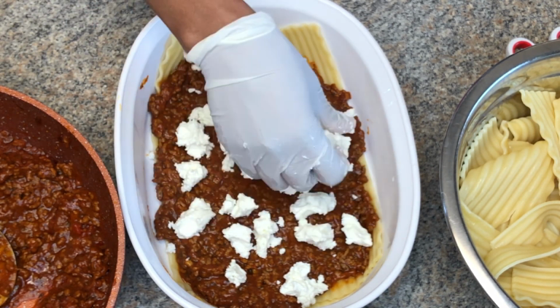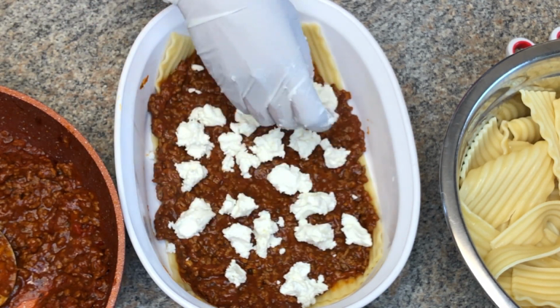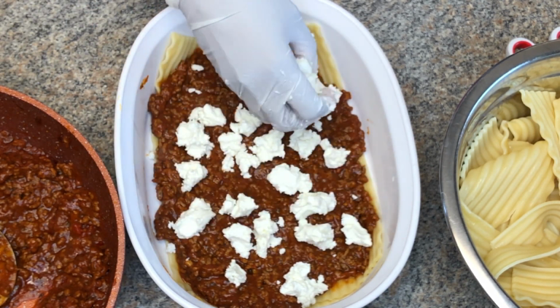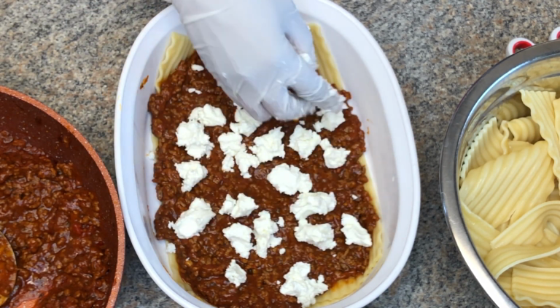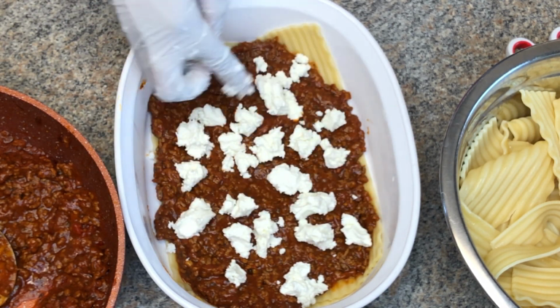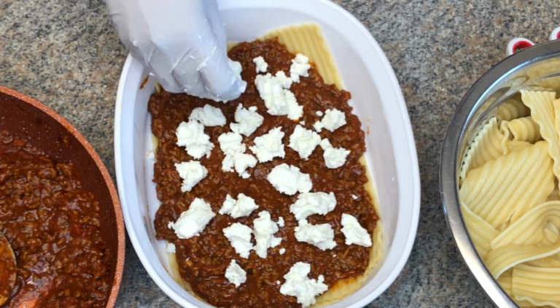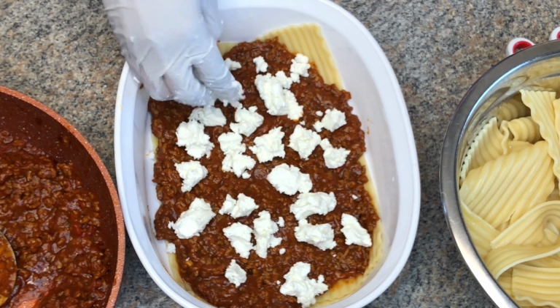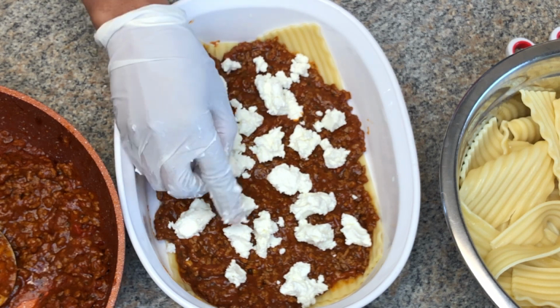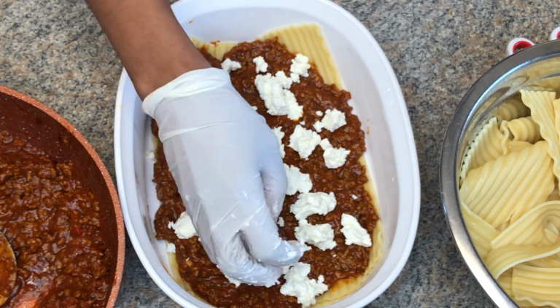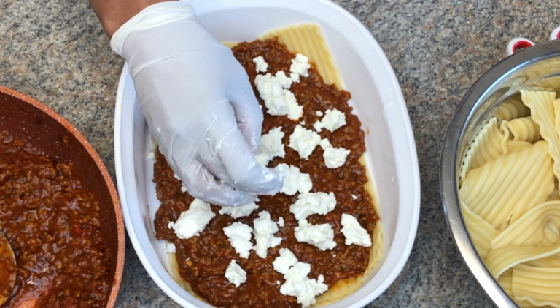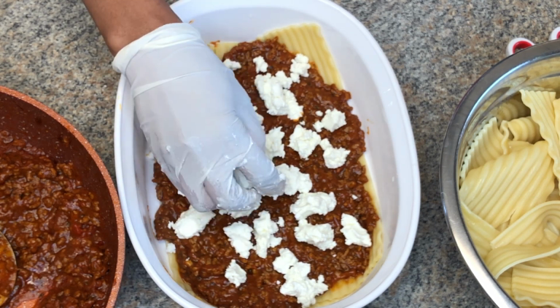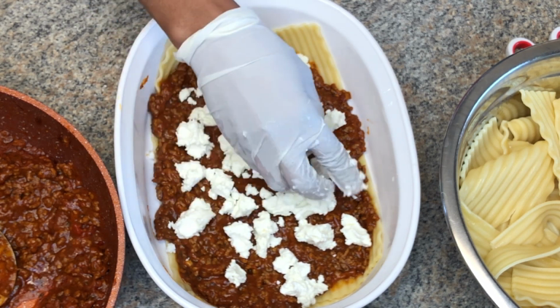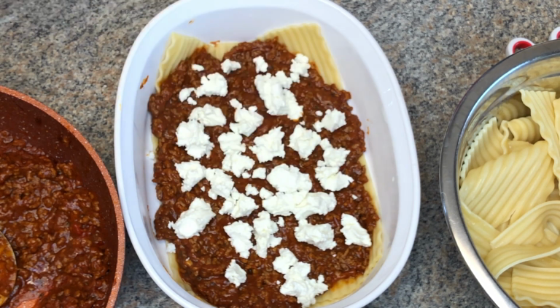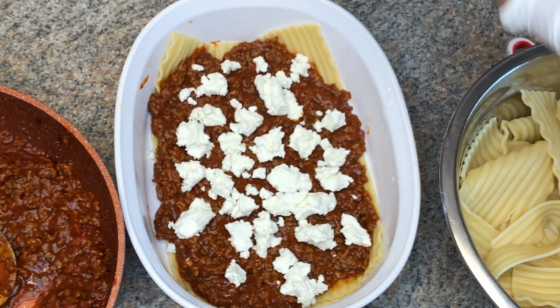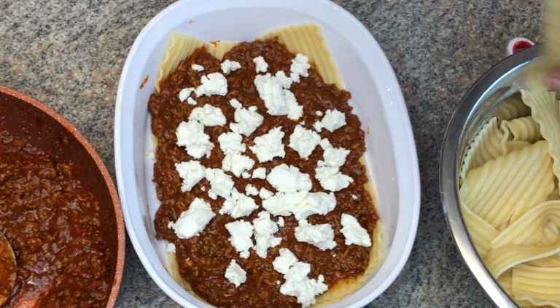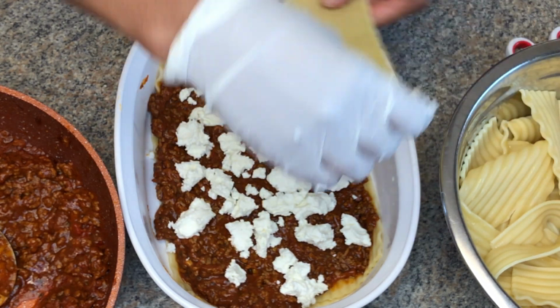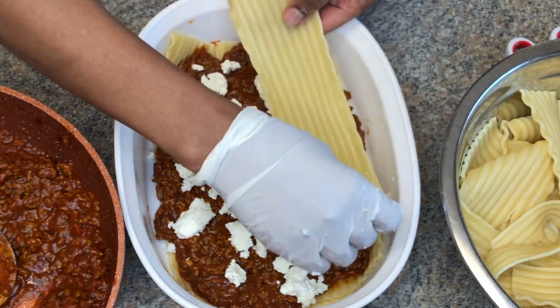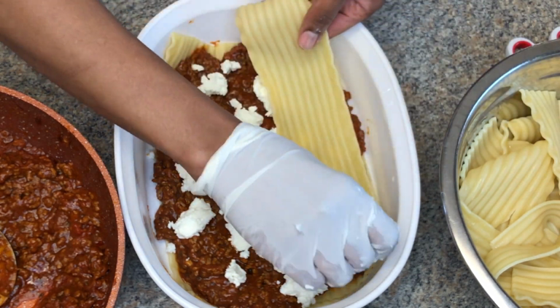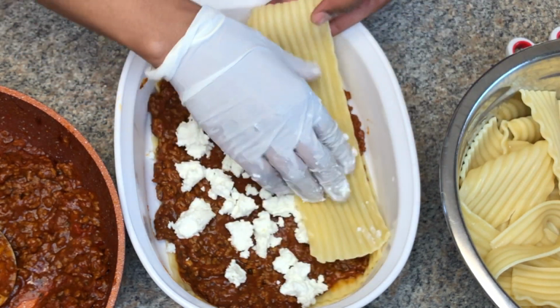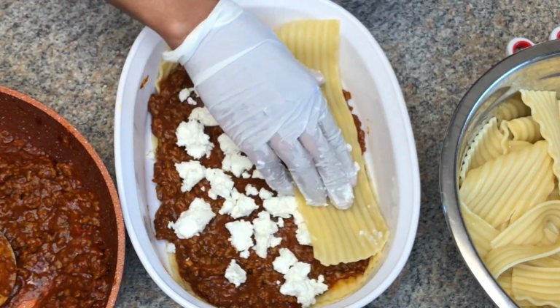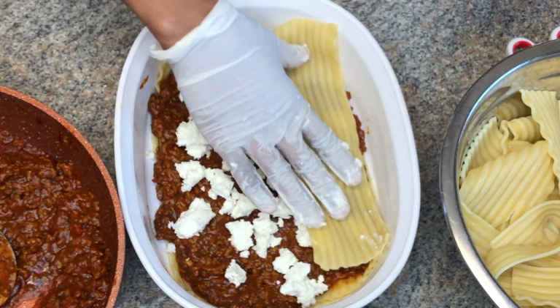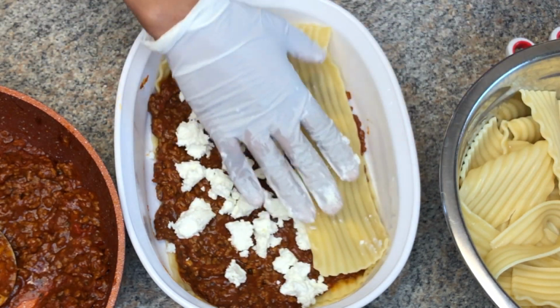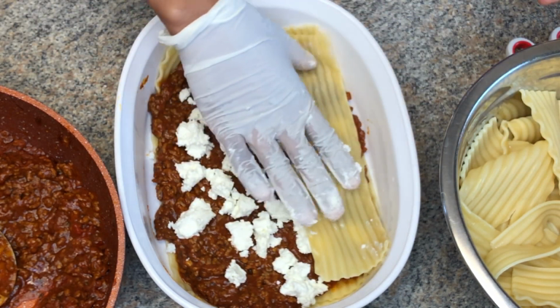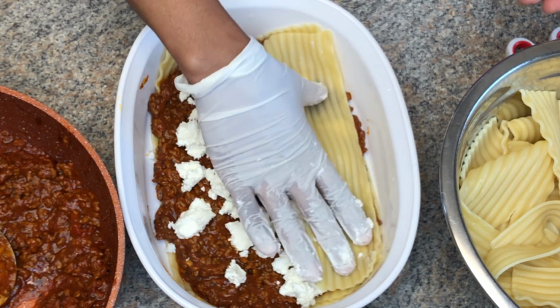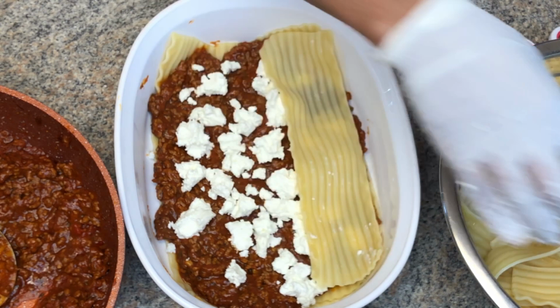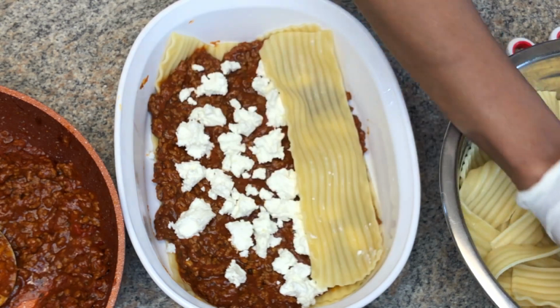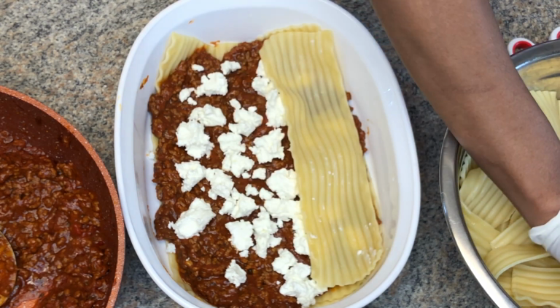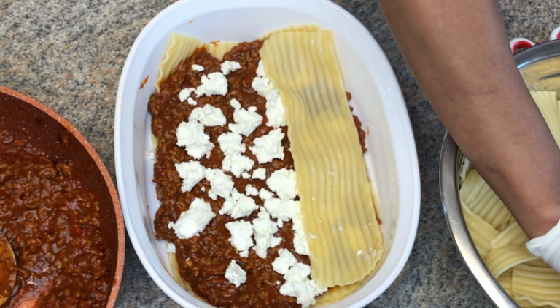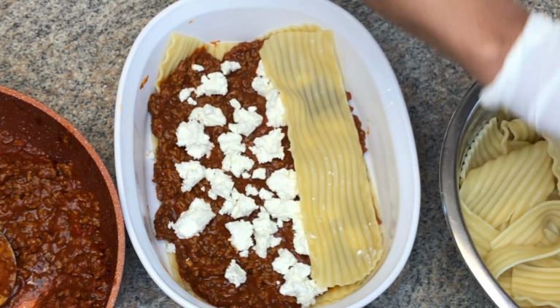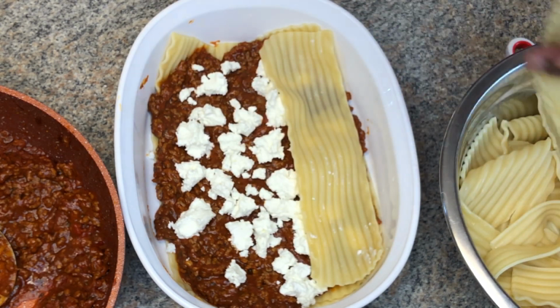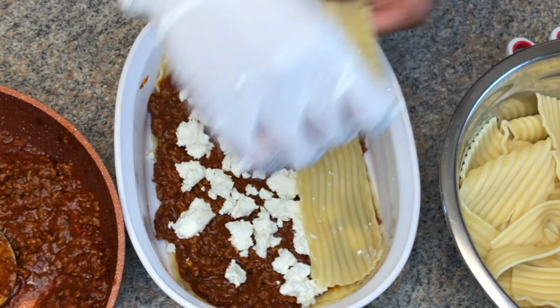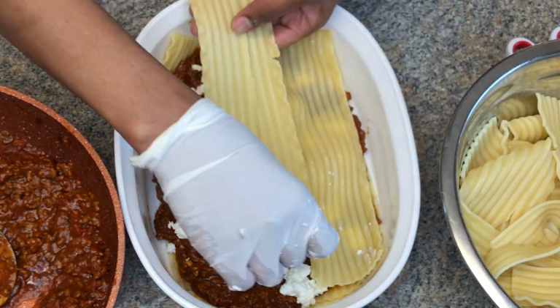And then I'm gonna add my goat cheese — and oh my goodness, this was so good! I've made my lasagna with ricotta and it was so good also, but oh my goodness, just the creaminess from the goat cheese. Now guys I'm gonna be repeating the same process.